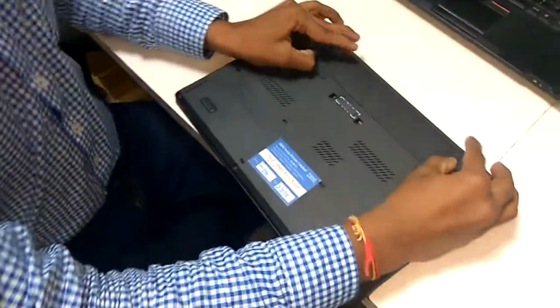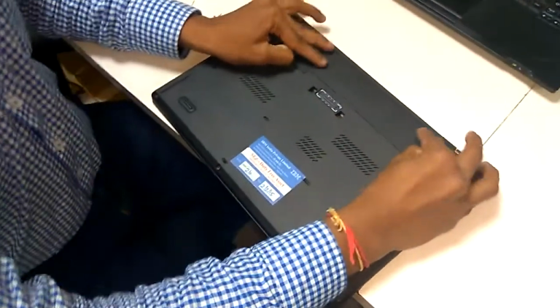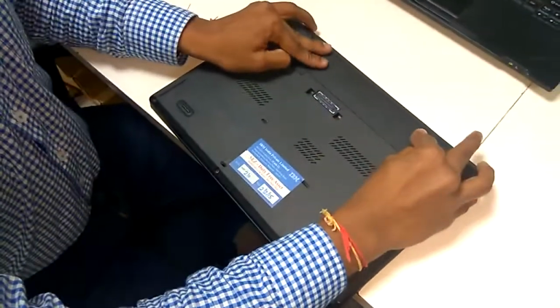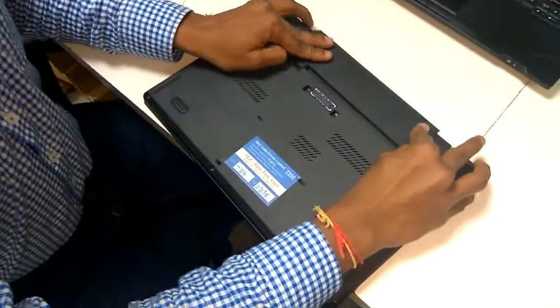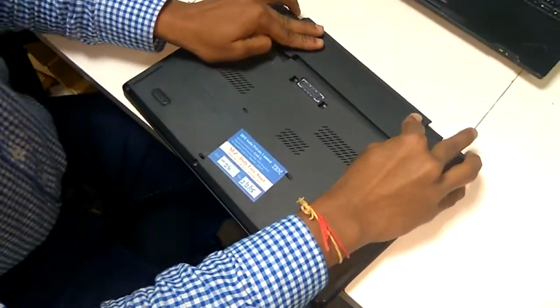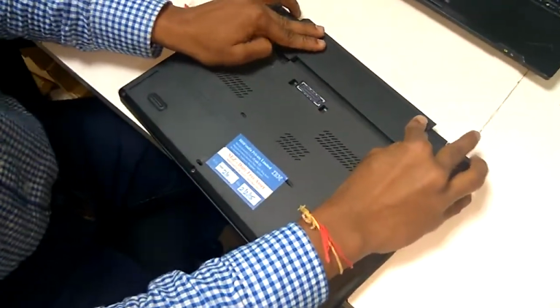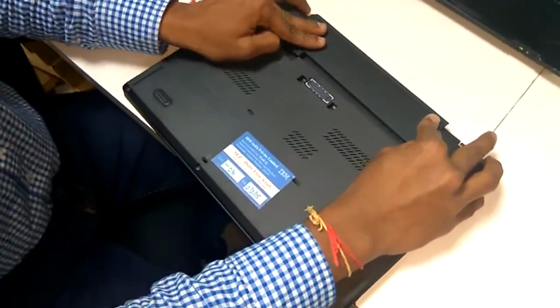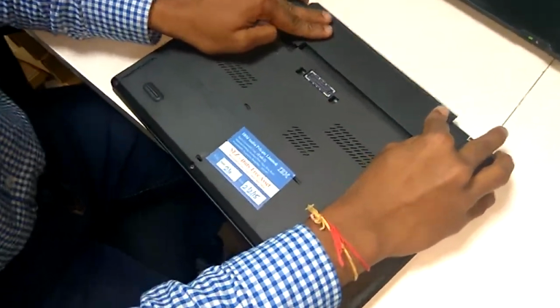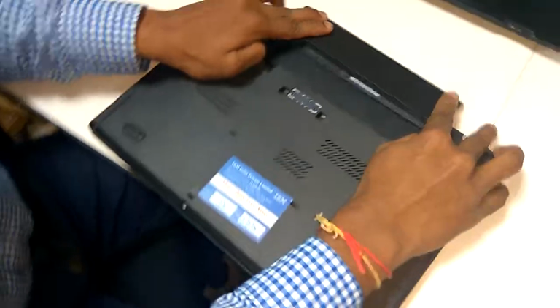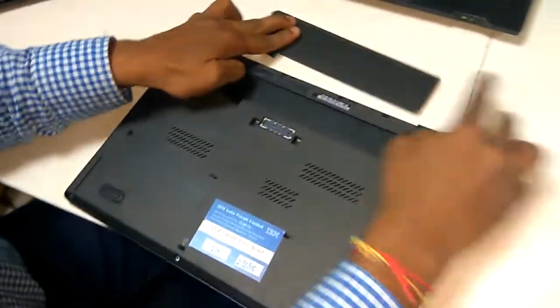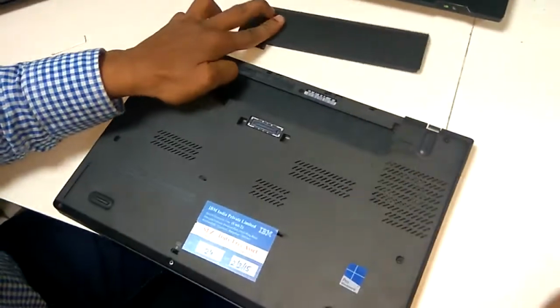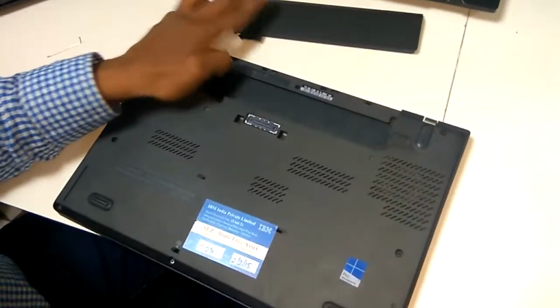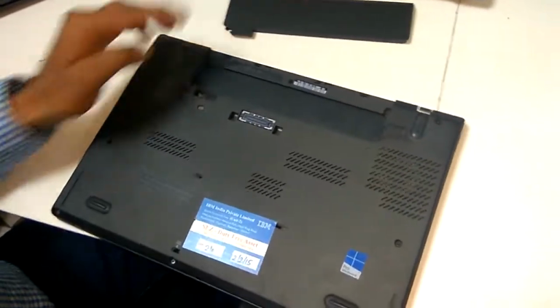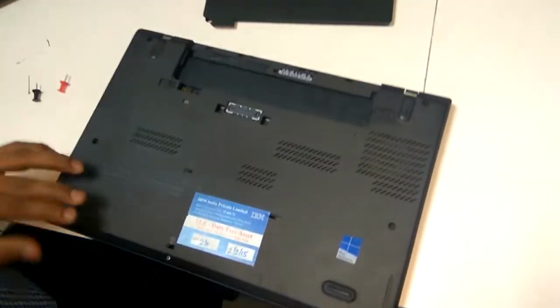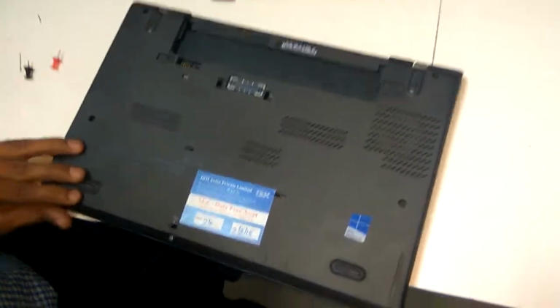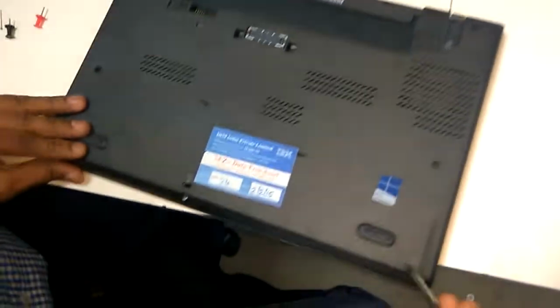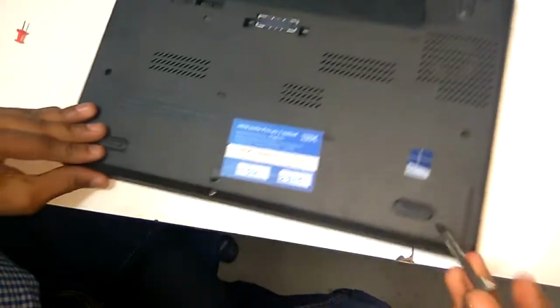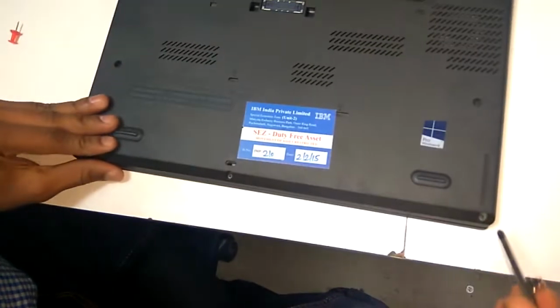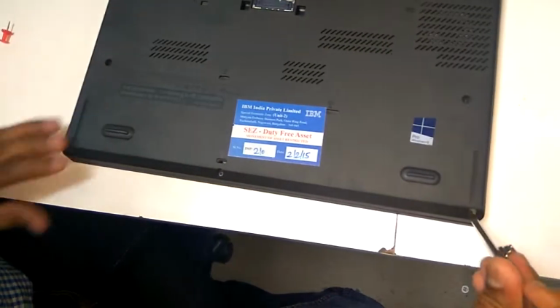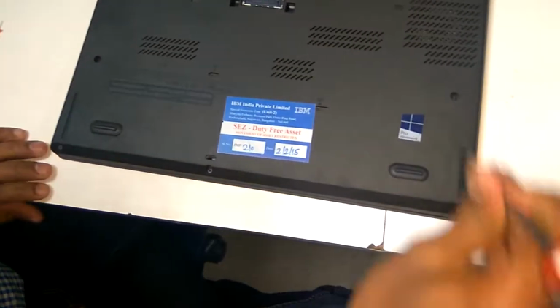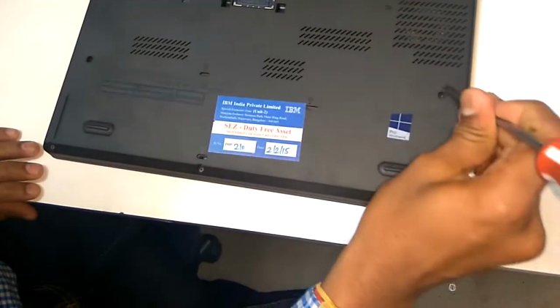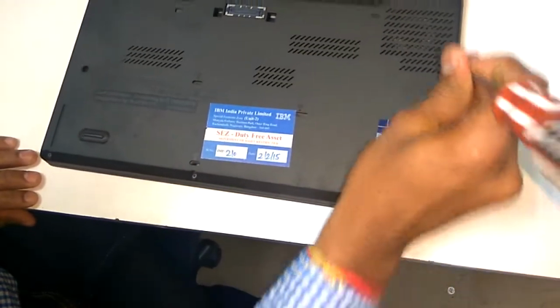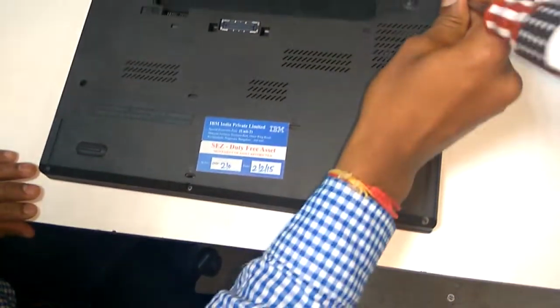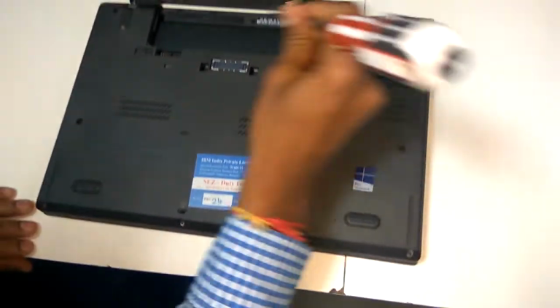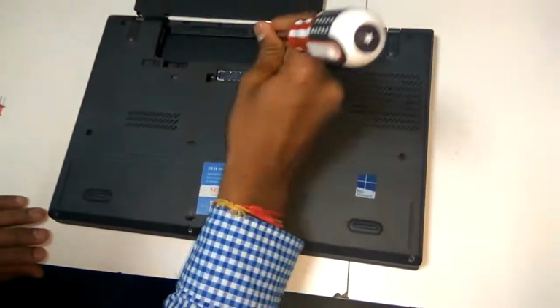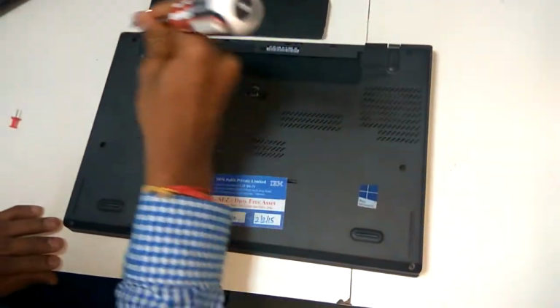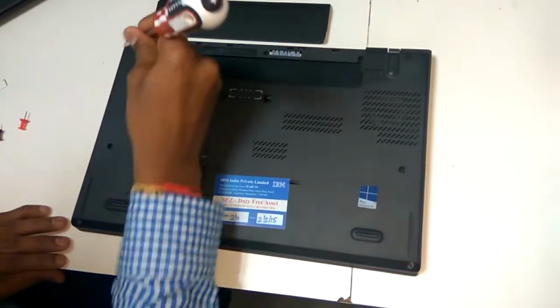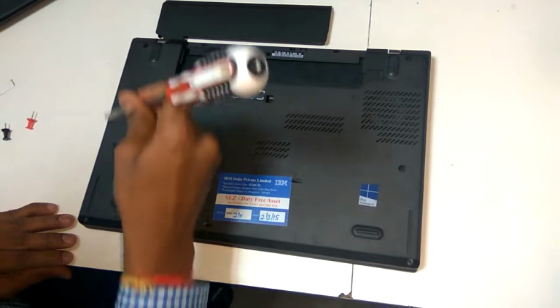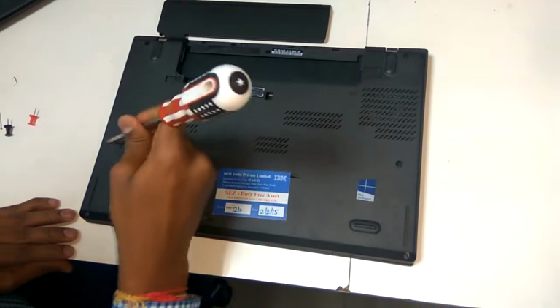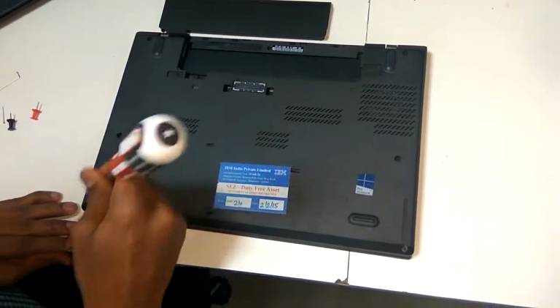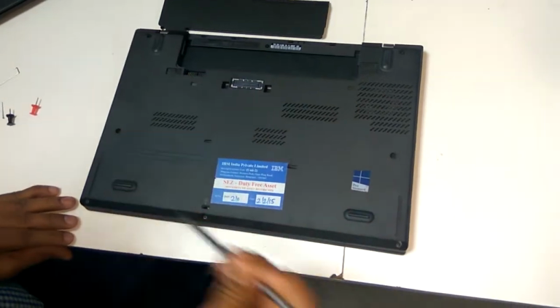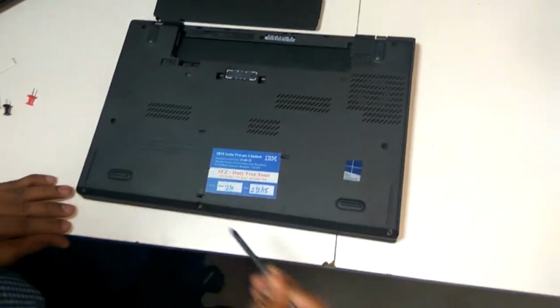Open the battery — this is called the external battery. And you need to open all the screws: one, two, three, four, five, six, seven screws.